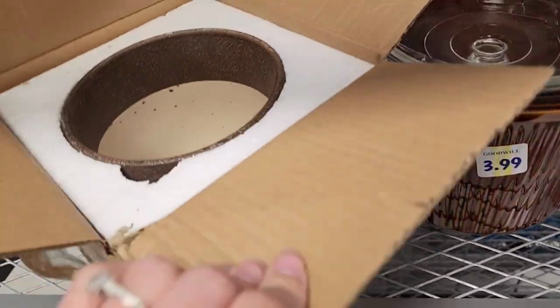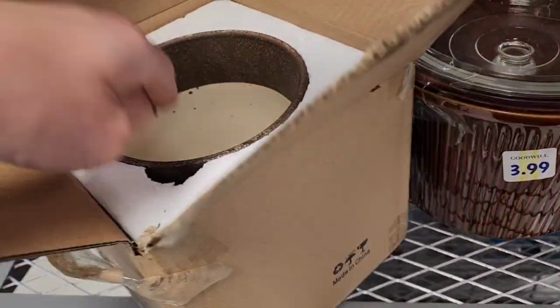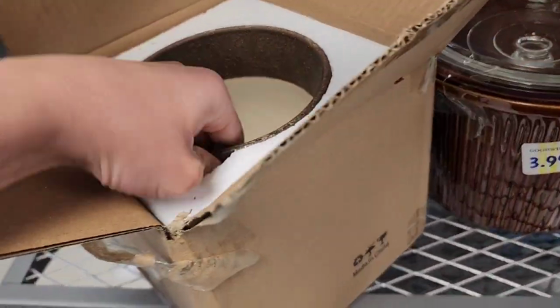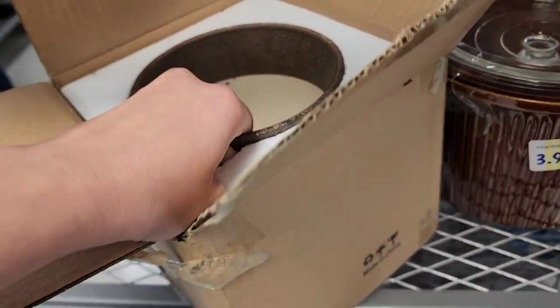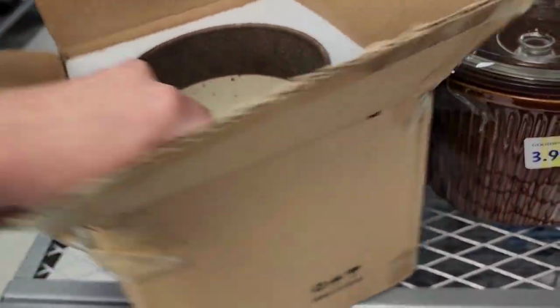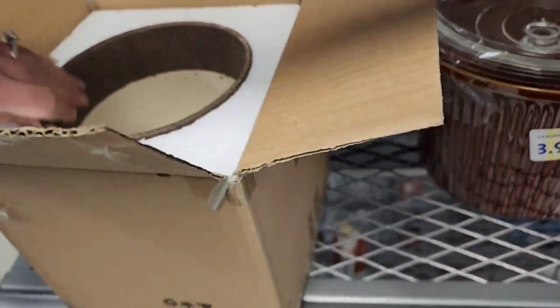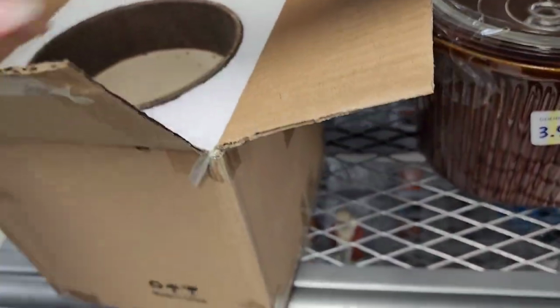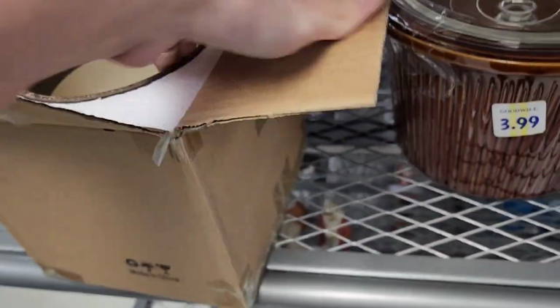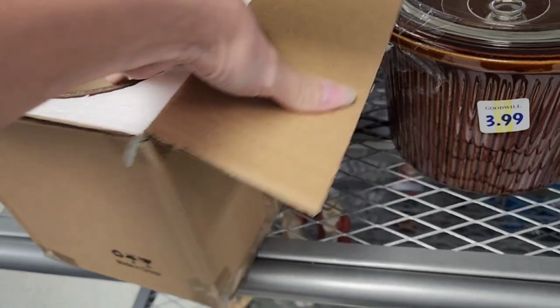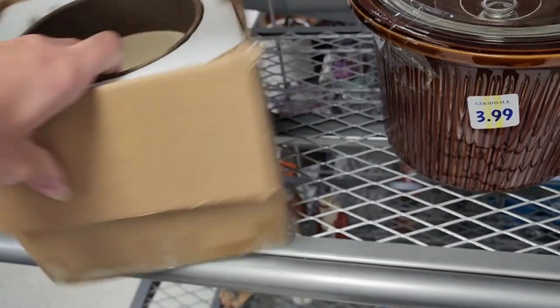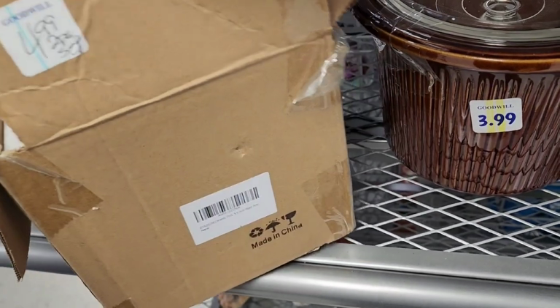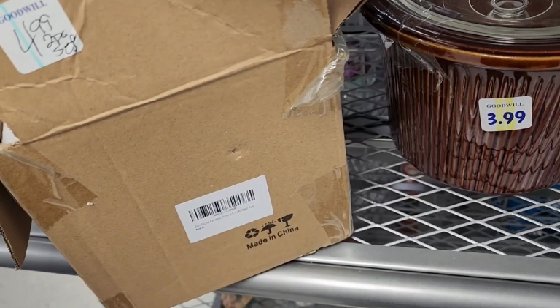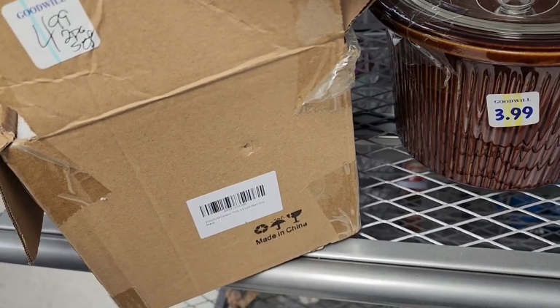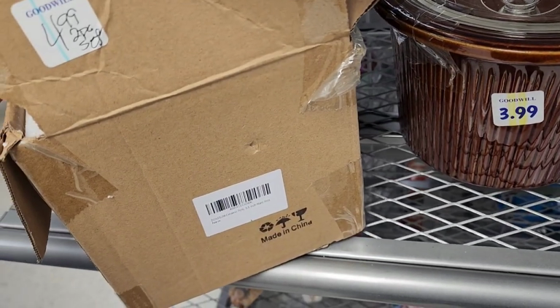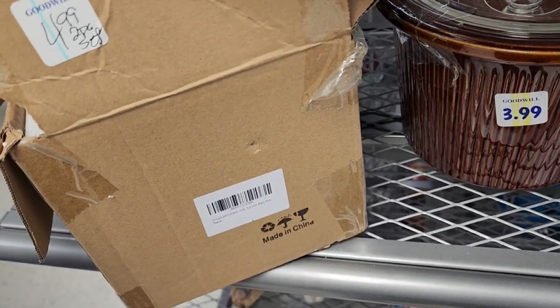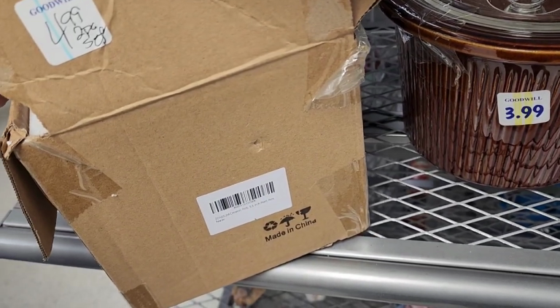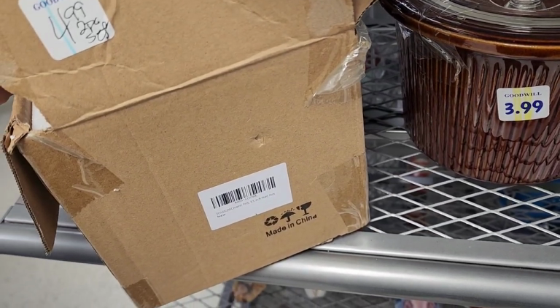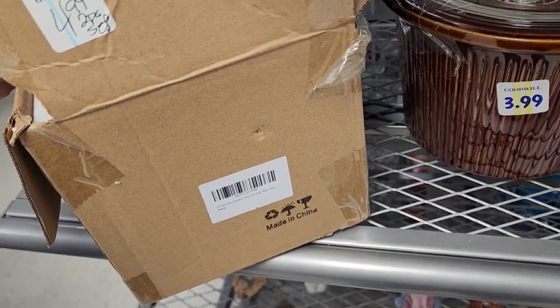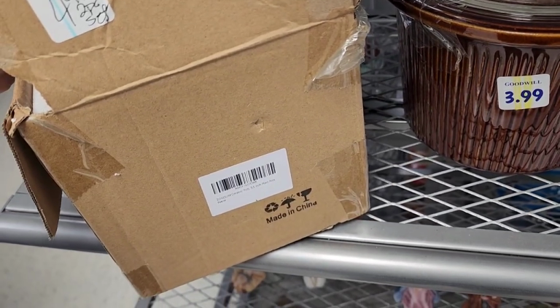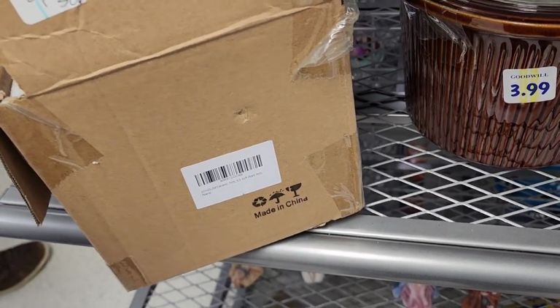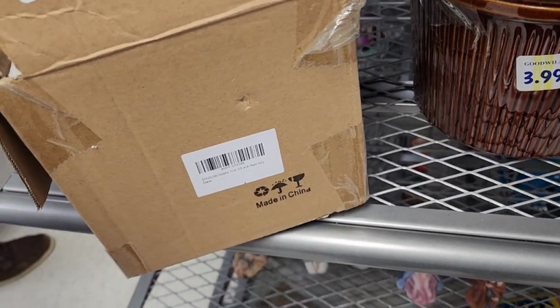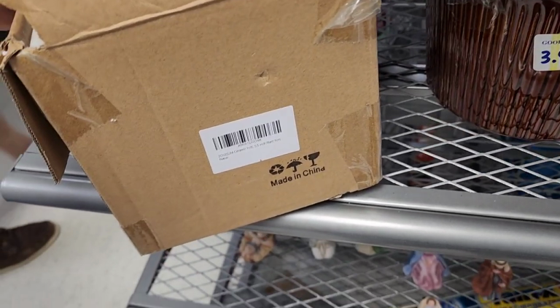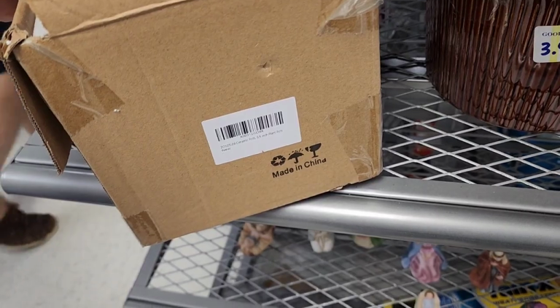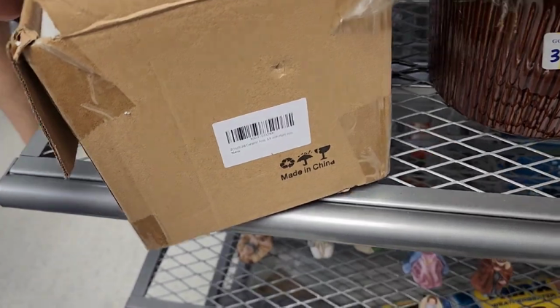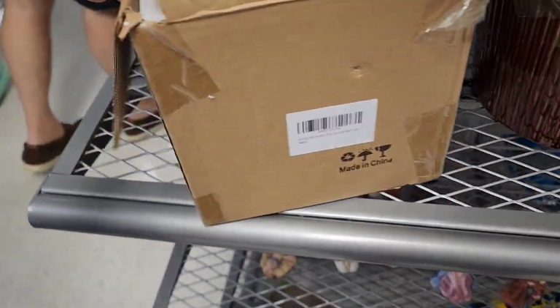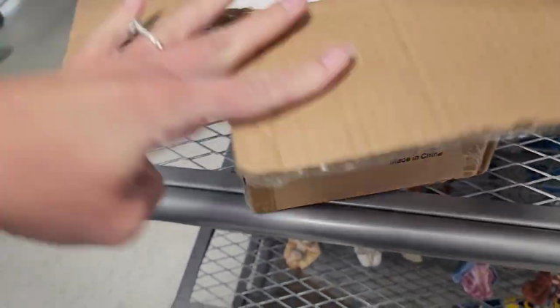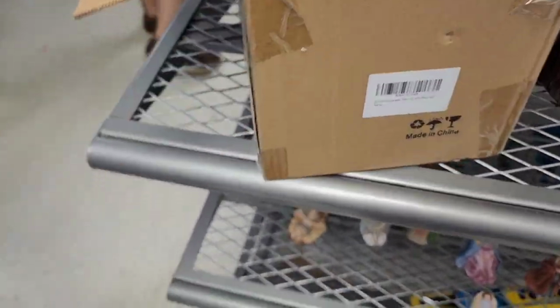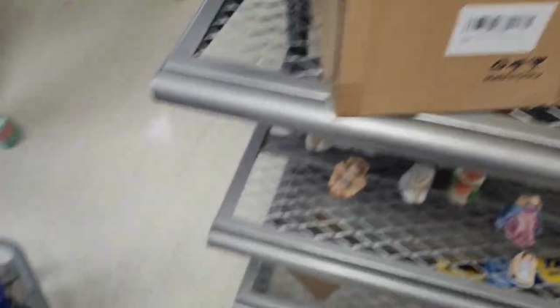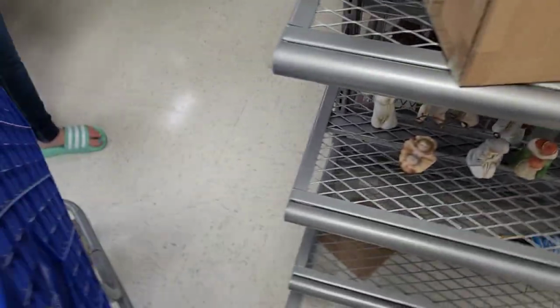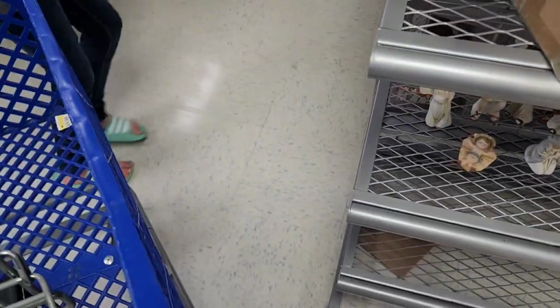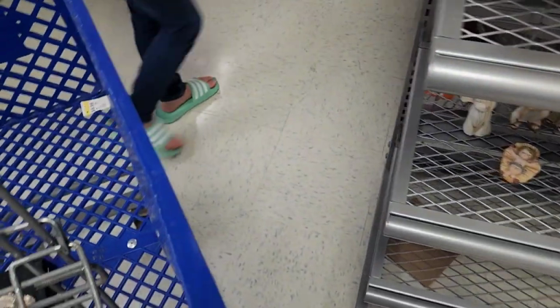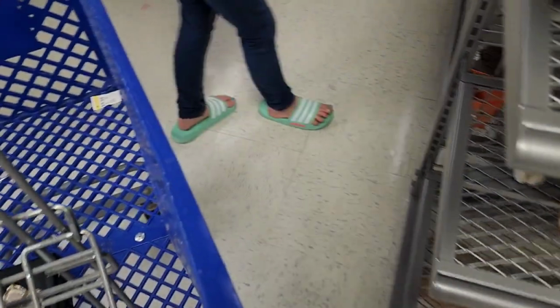I'm not sure what this is — I think it's a planter. After I read the box: $4.99, it says, as a two-piece set. Then when I looked at it, it said it was a planter, so I left that behind.